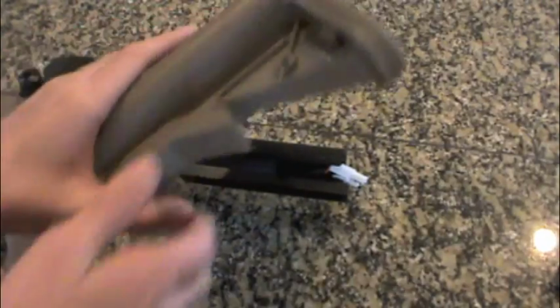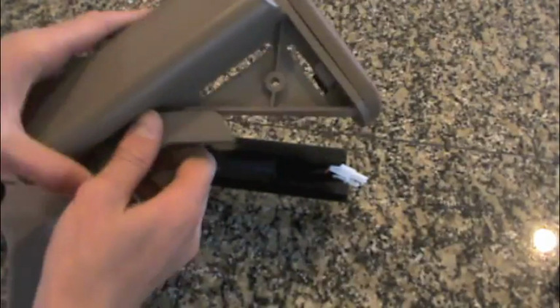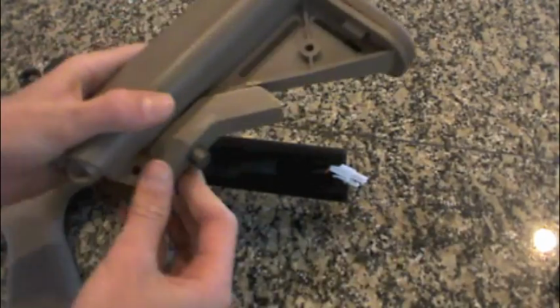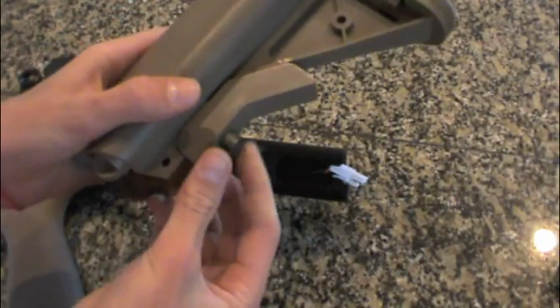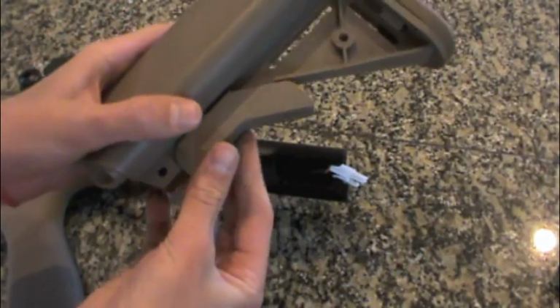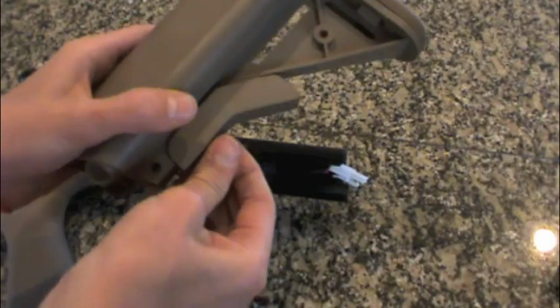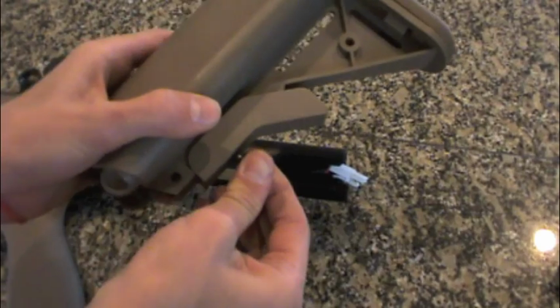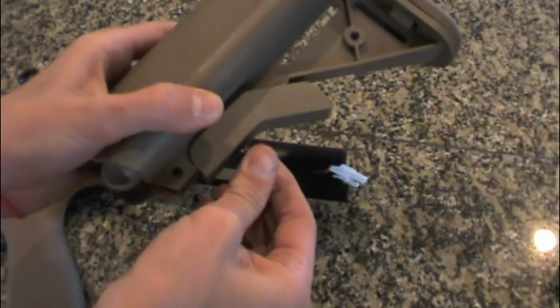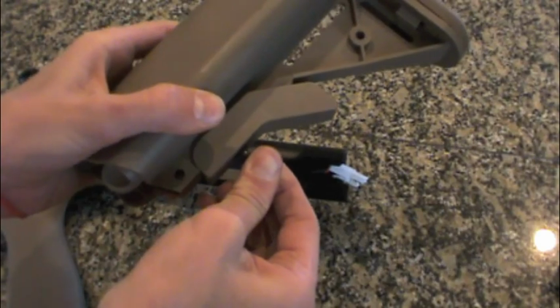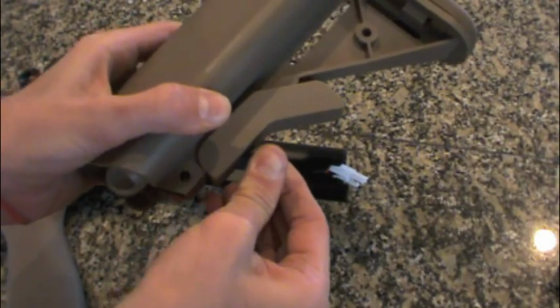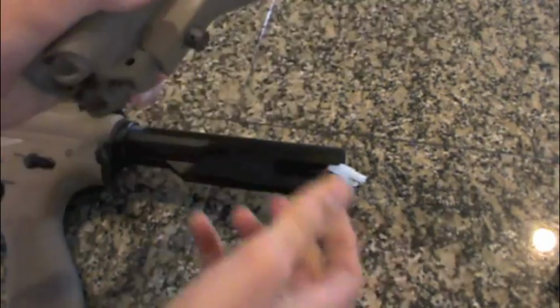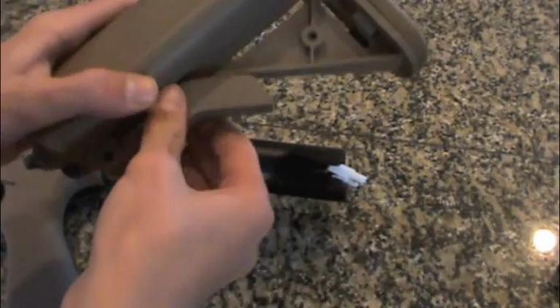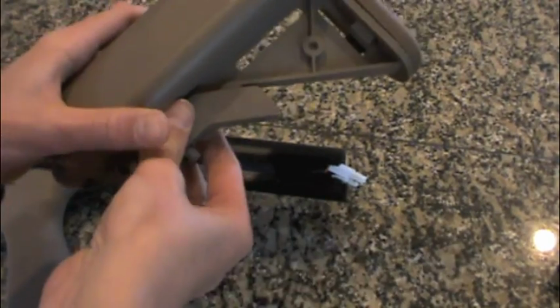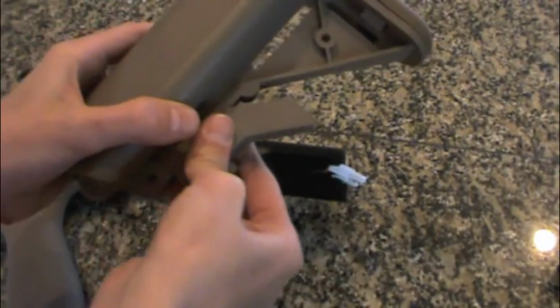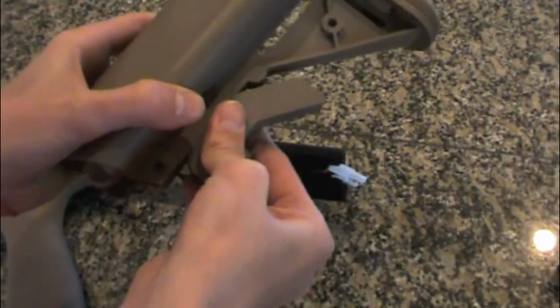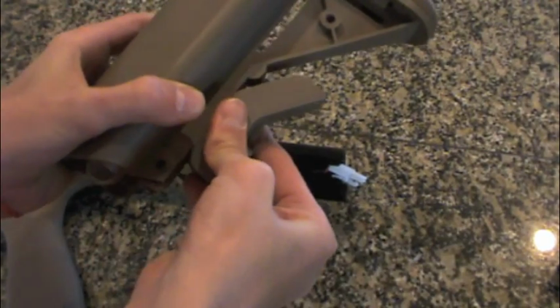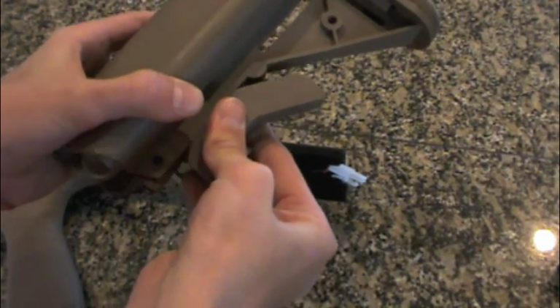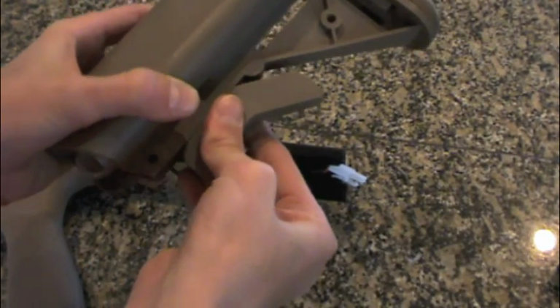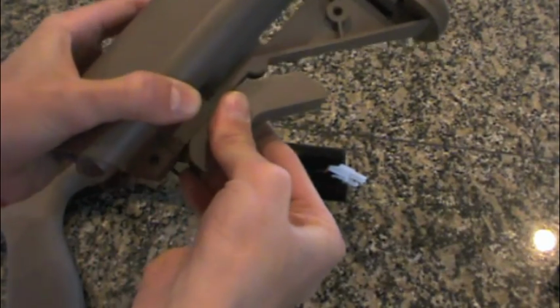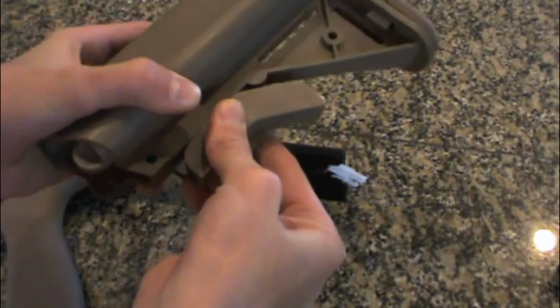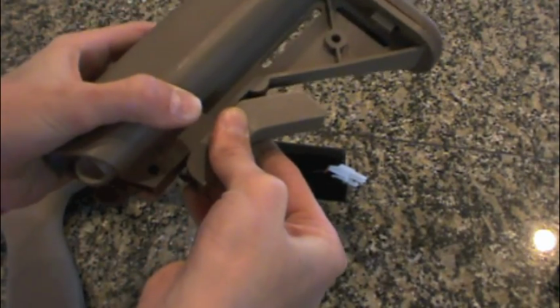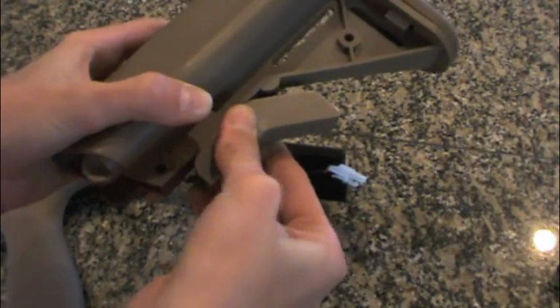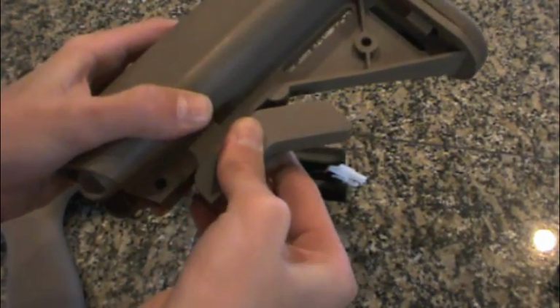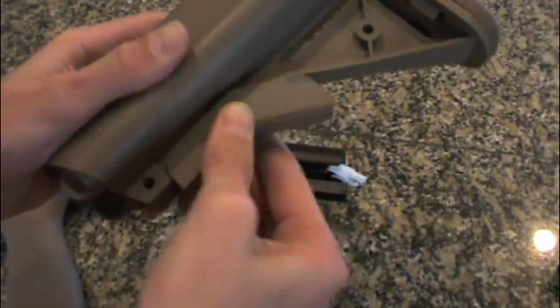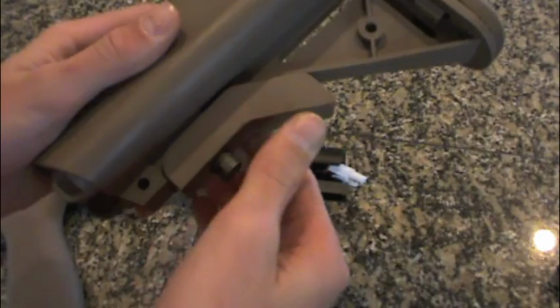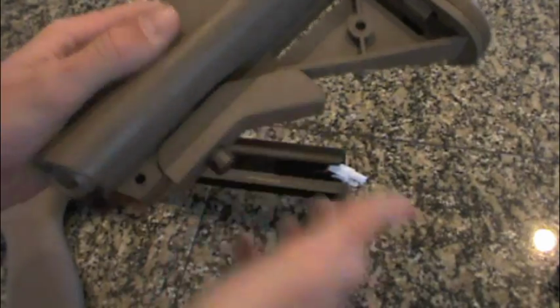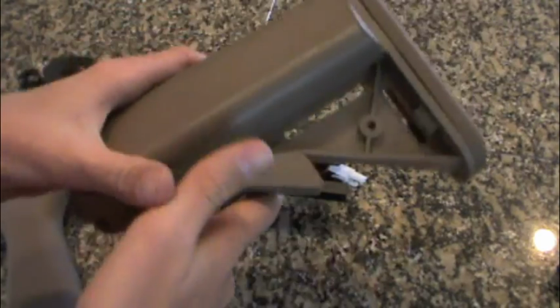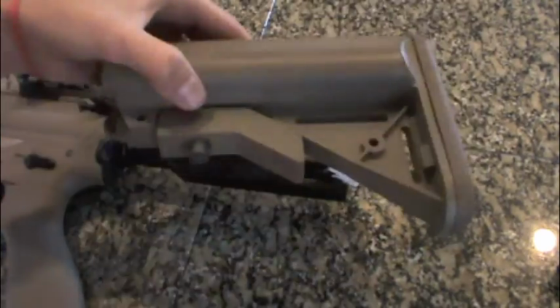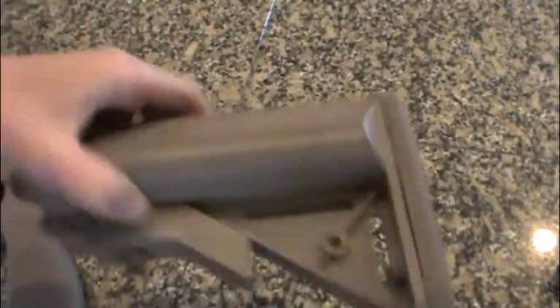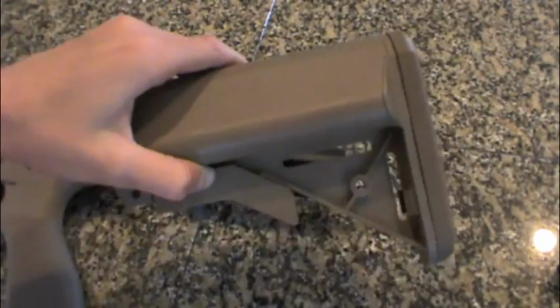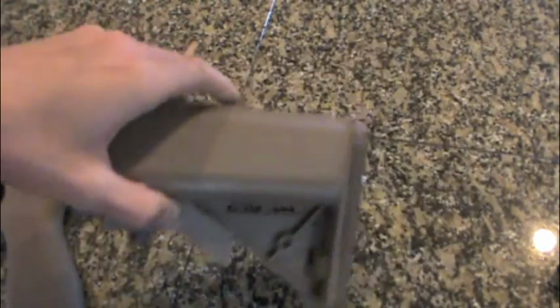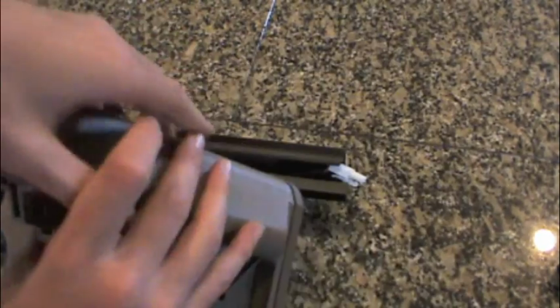You can also take and pull that pin individually all the way out, or pull that whole thing down like that — your preference — but you need to take this stock off.